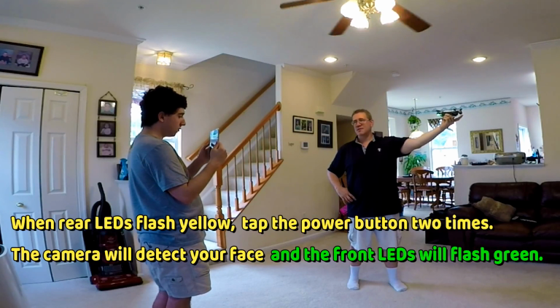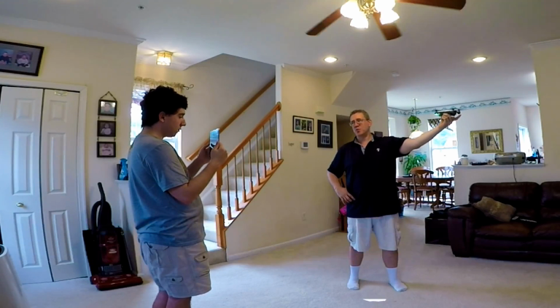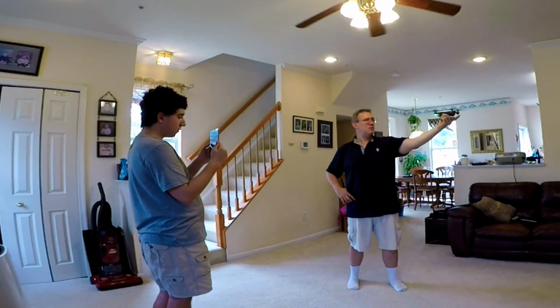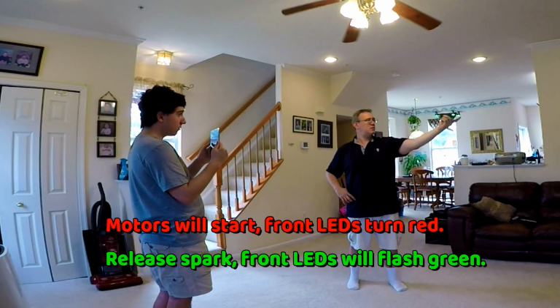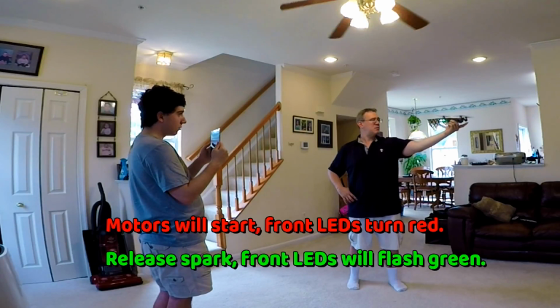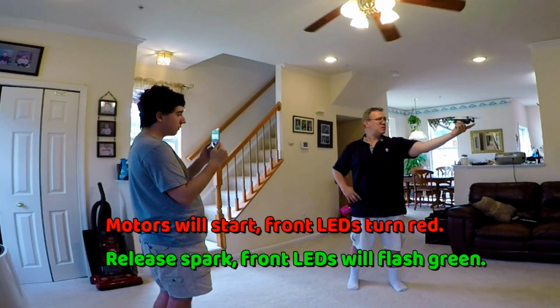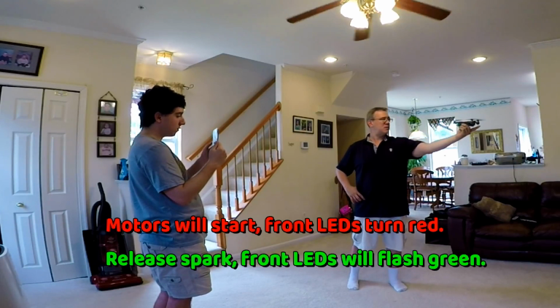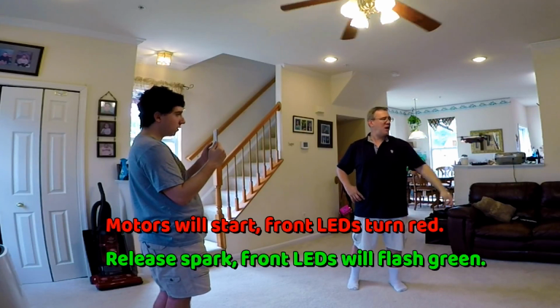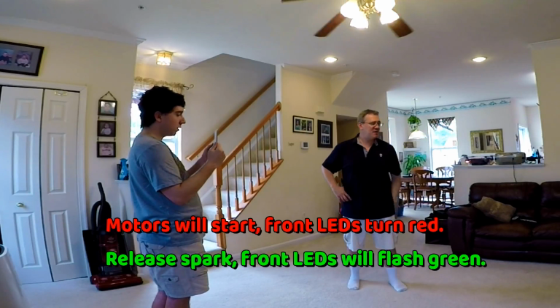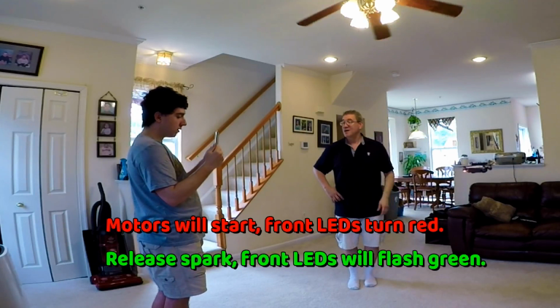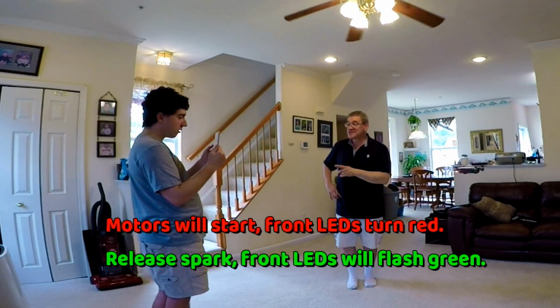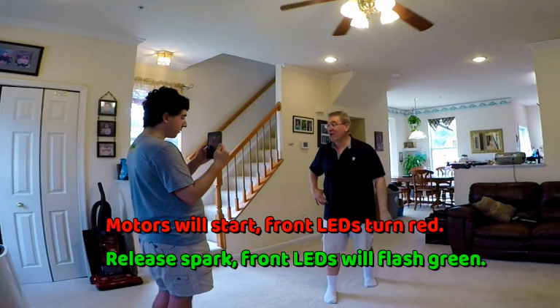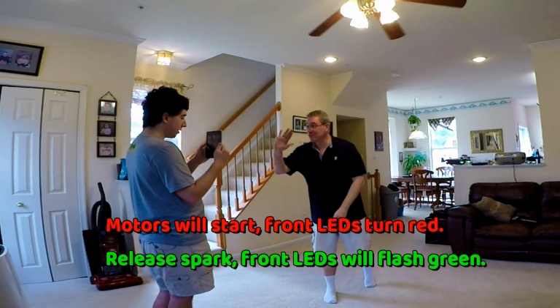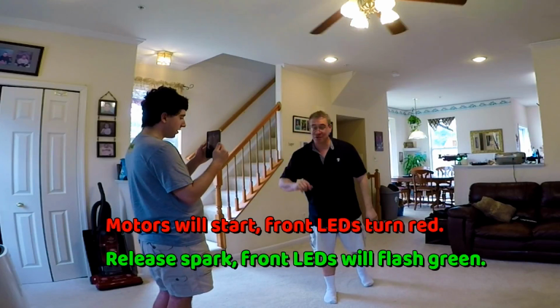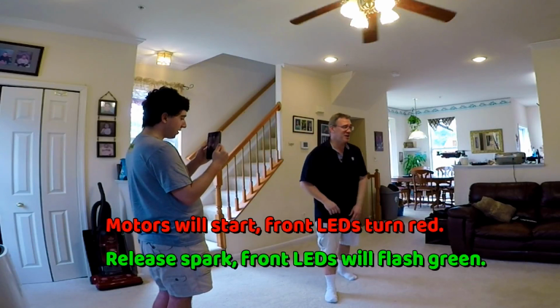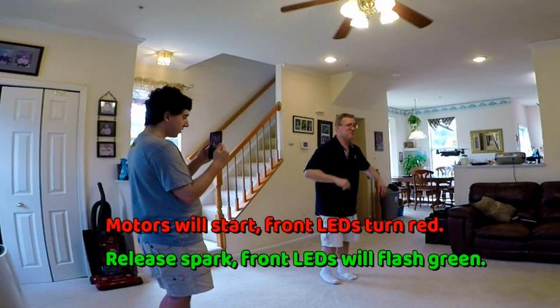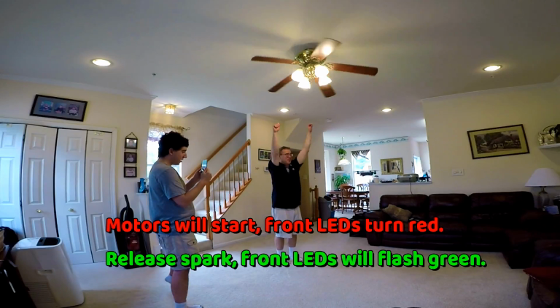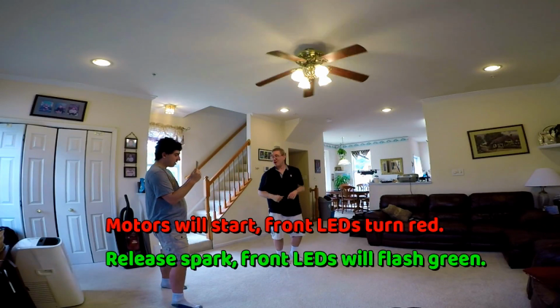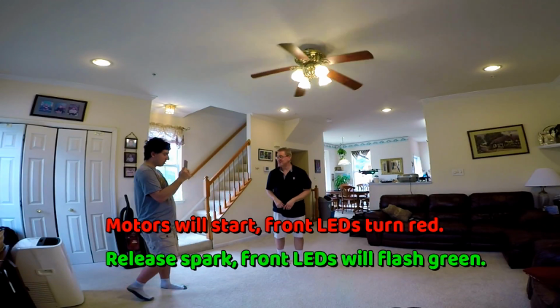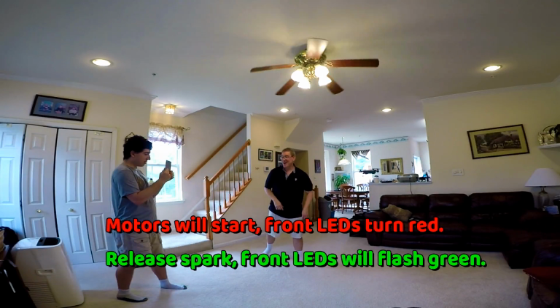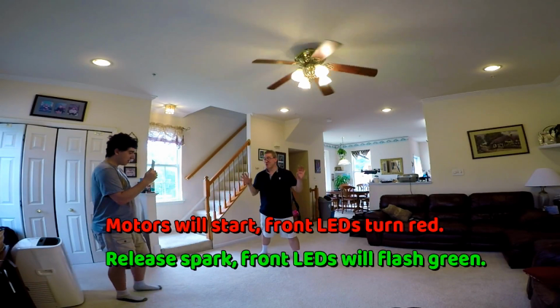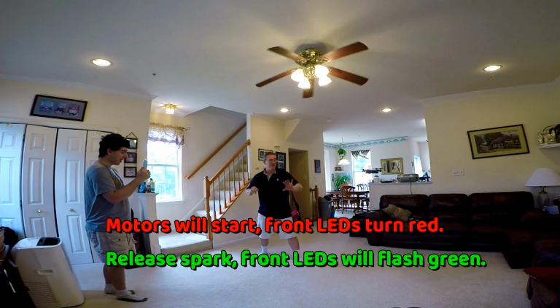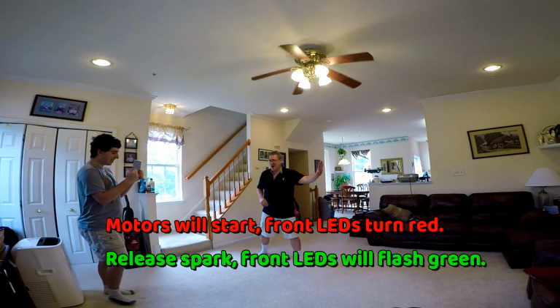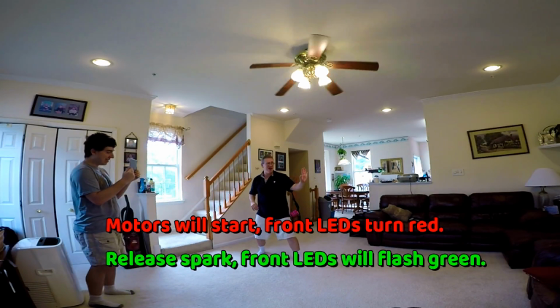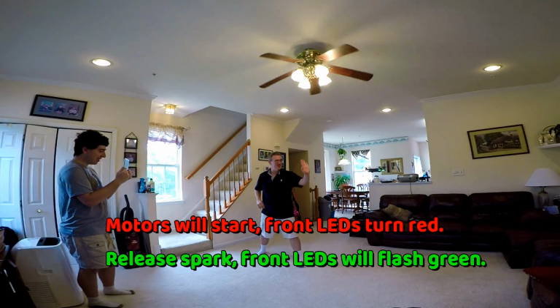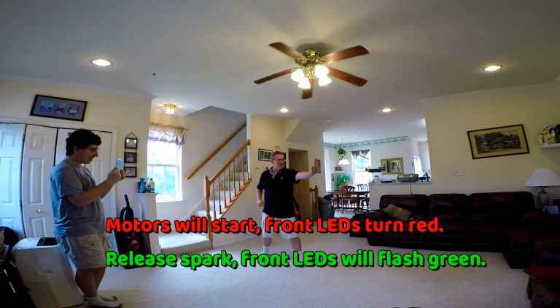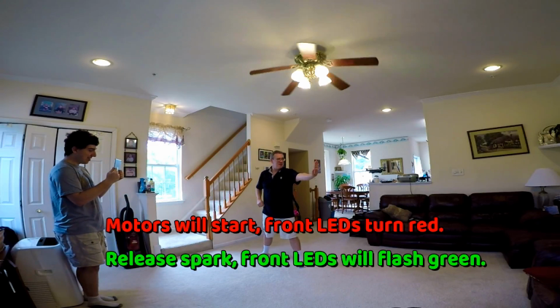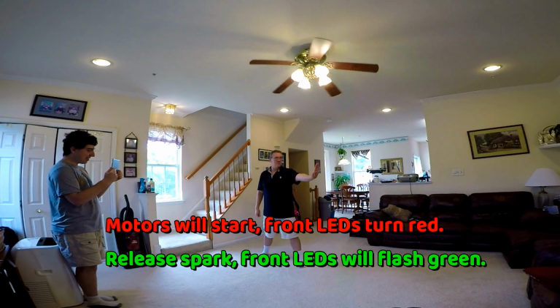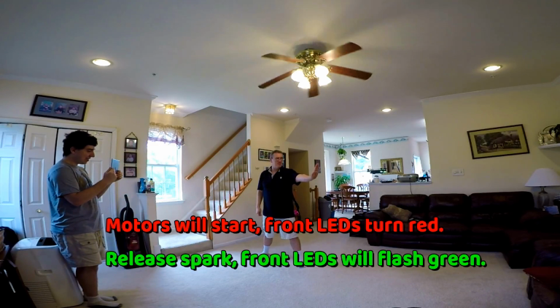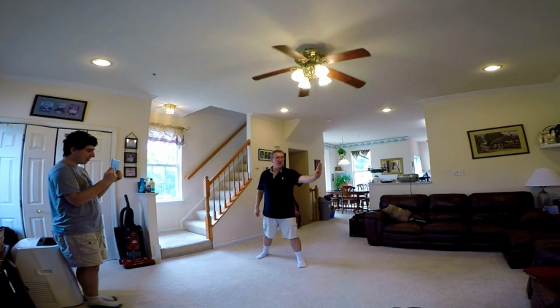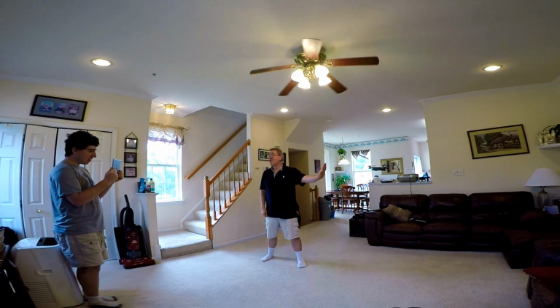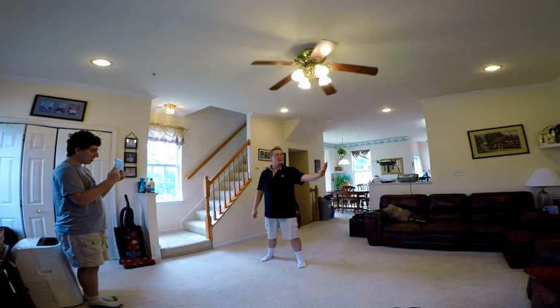That was weird. Alright, good. So let's see how well it's really controlled. Here we go, watch this. I'm so powerful, I'm amazing. Whoop! Okay, that was in control. See?